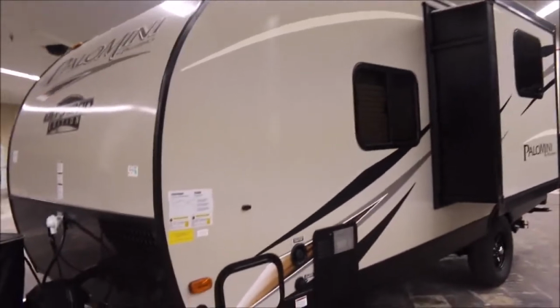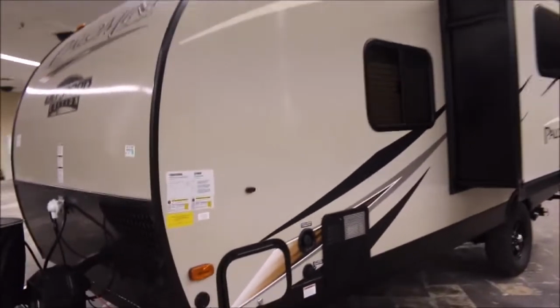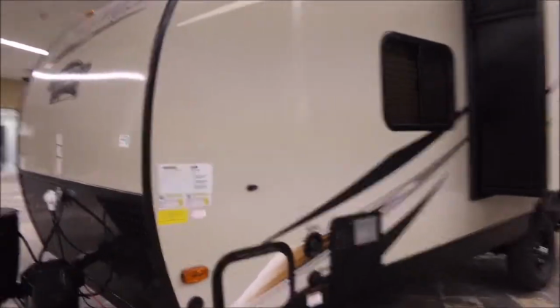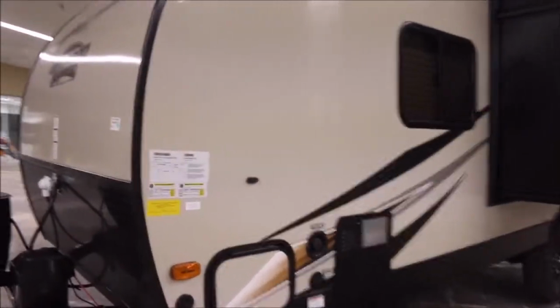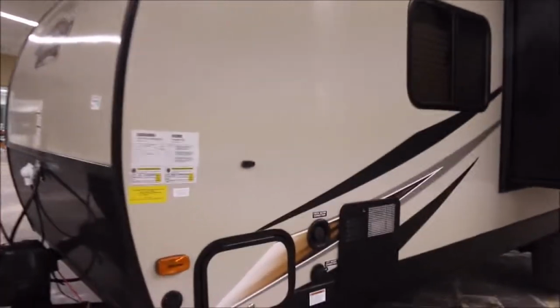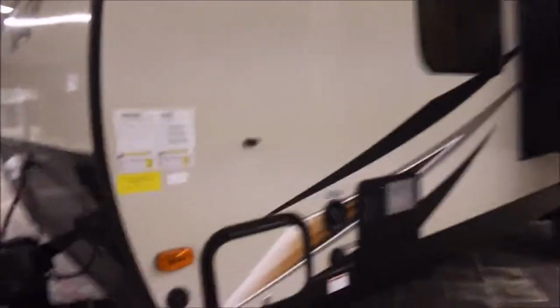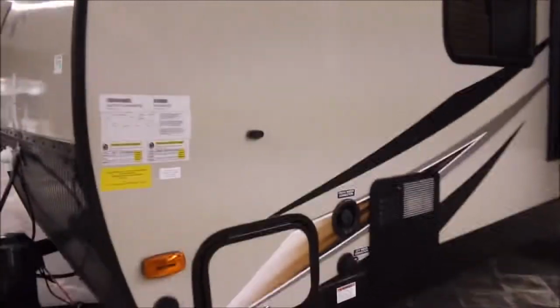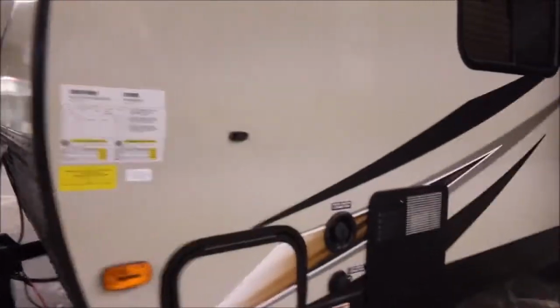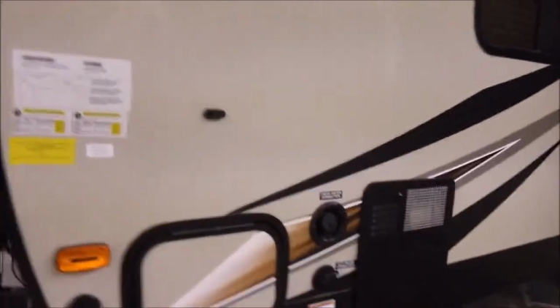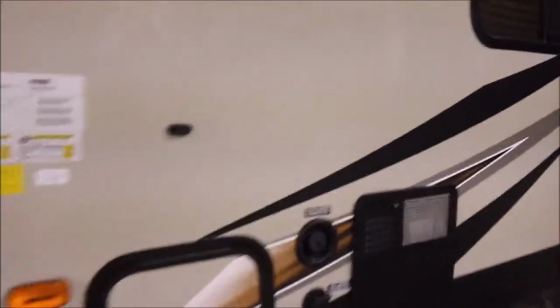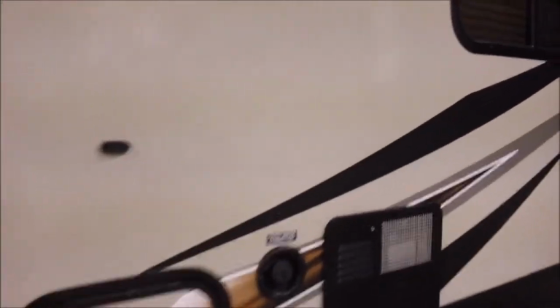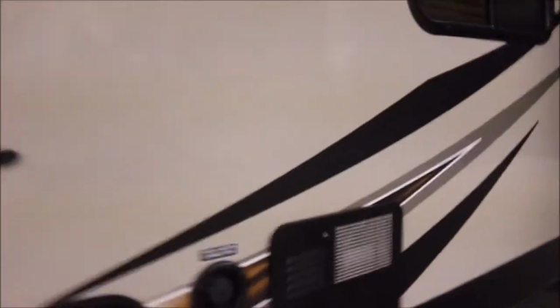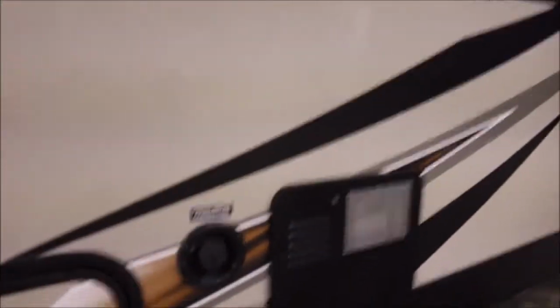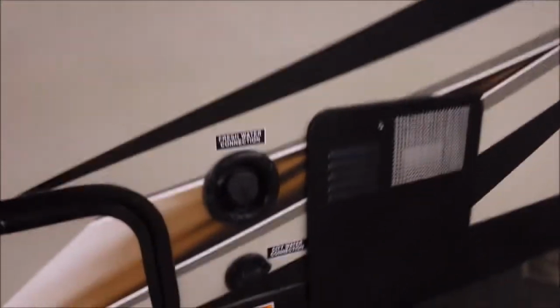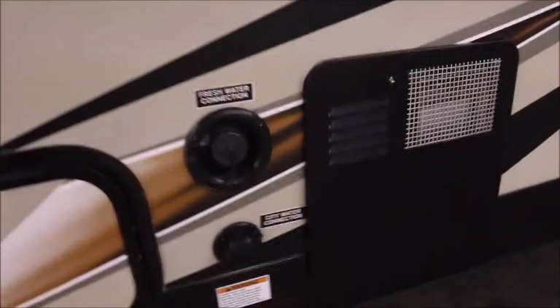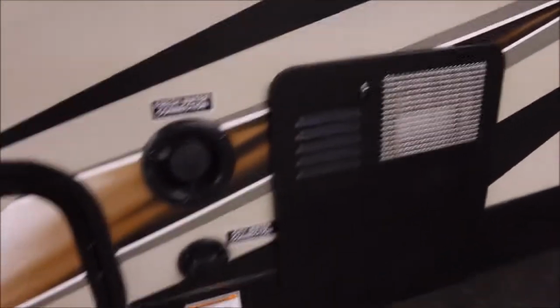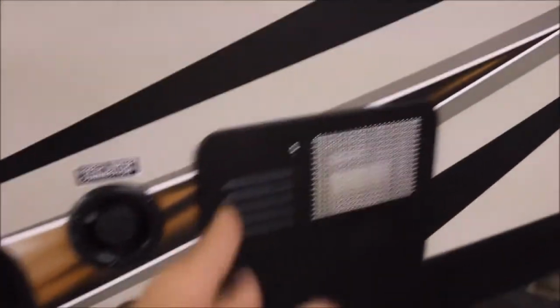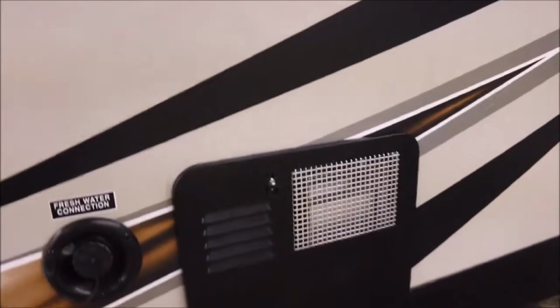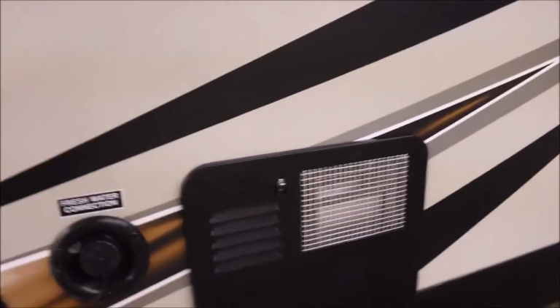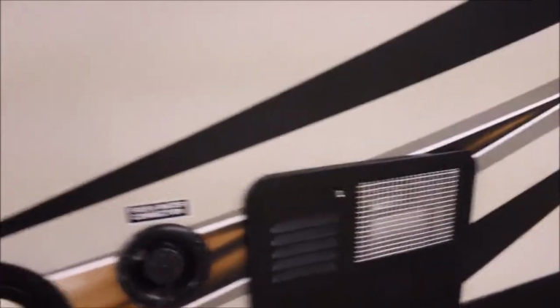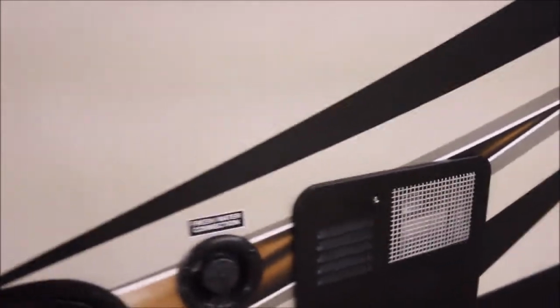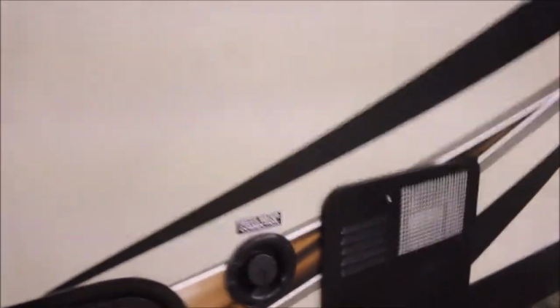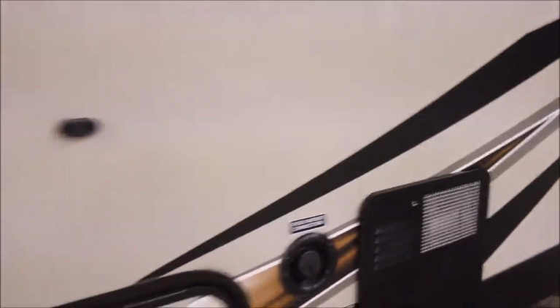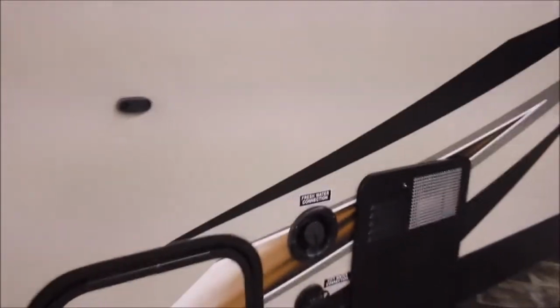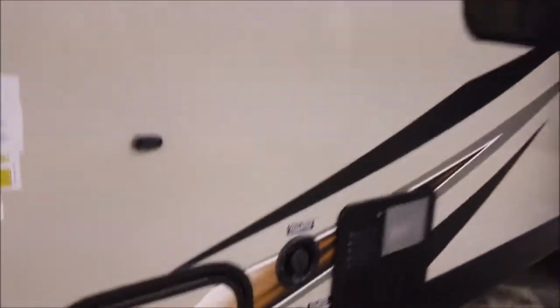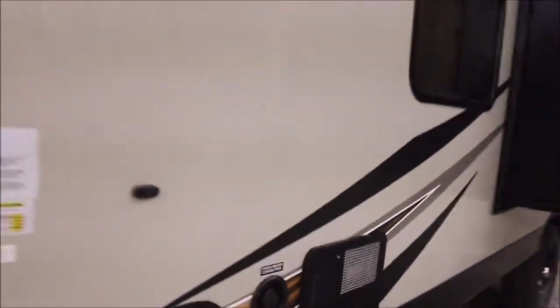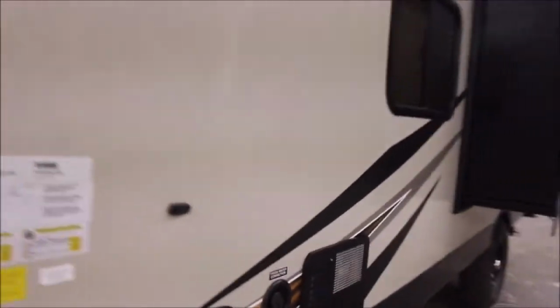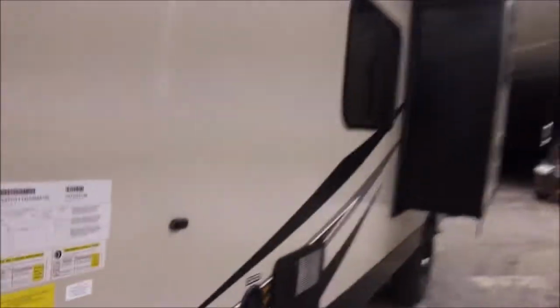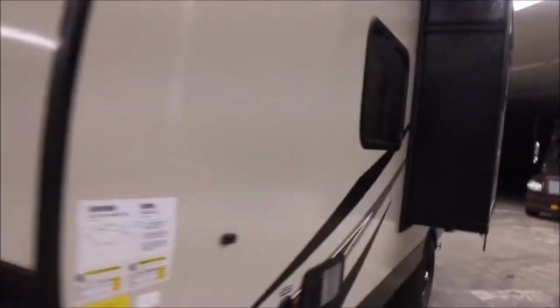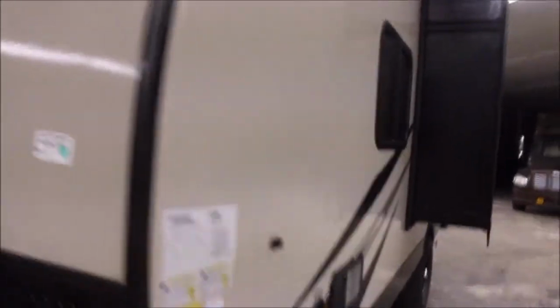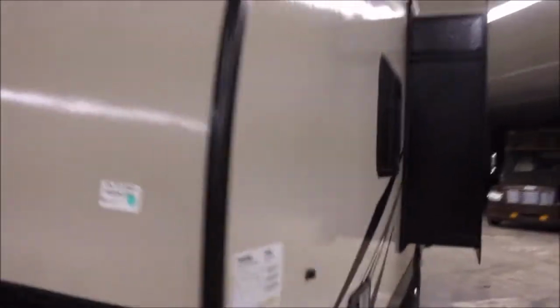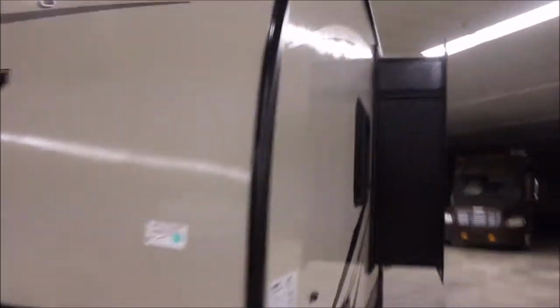Also right here, you have the other end of your pass-through storage. You've got the city water connection, your hot water heater, and fresh water as well — it fills from that side.